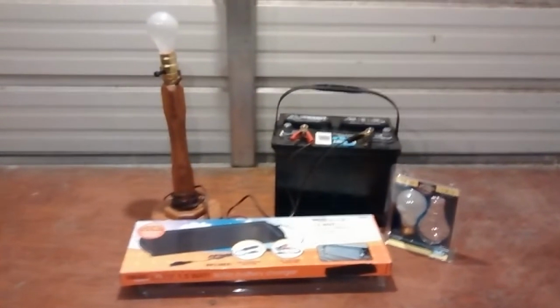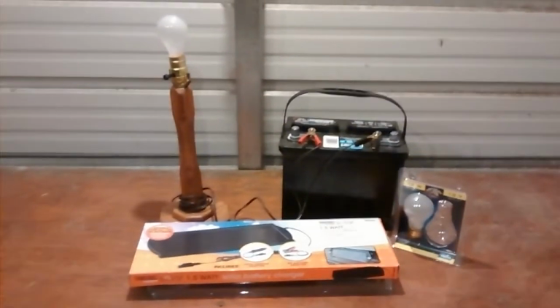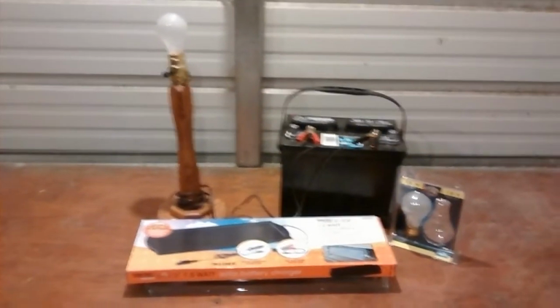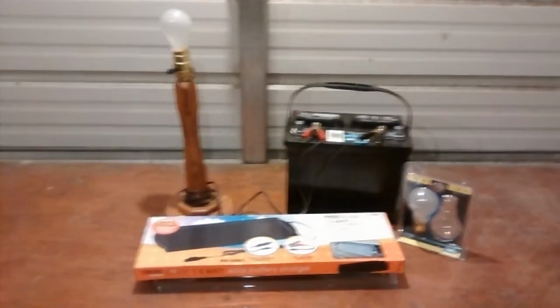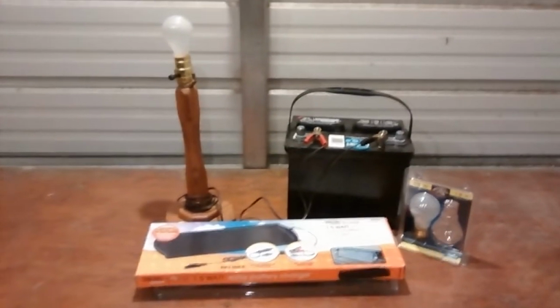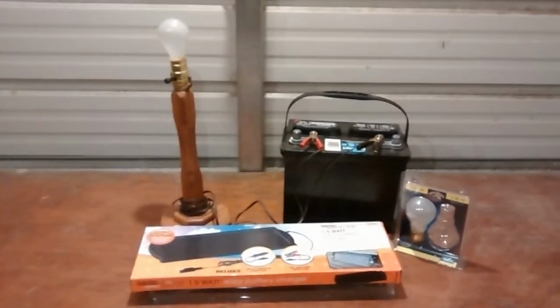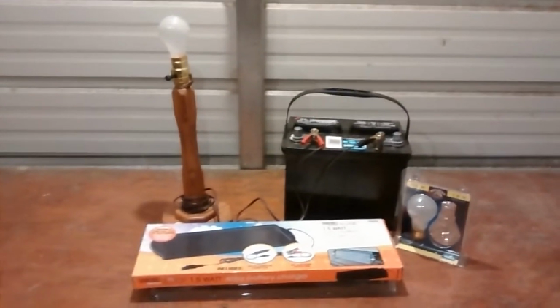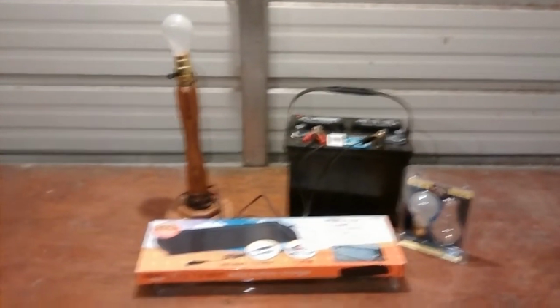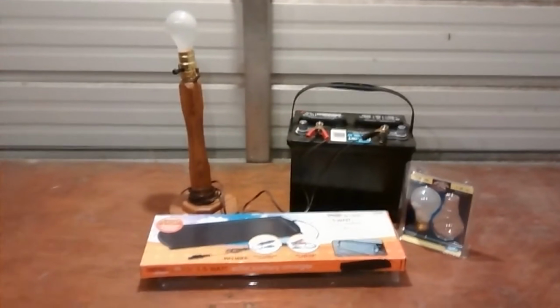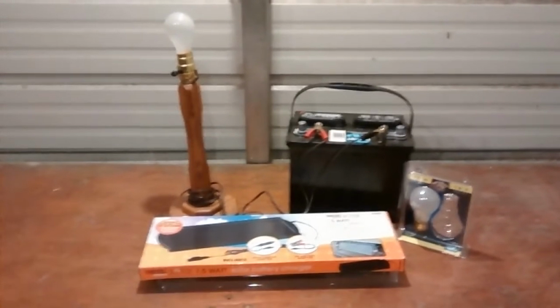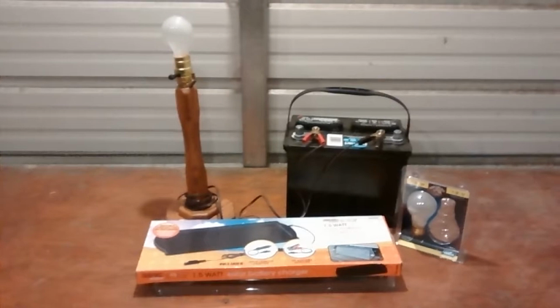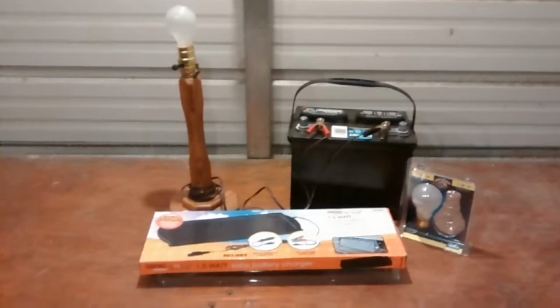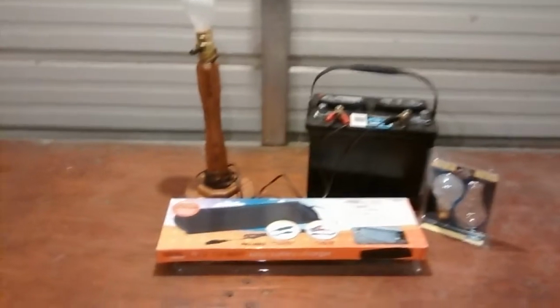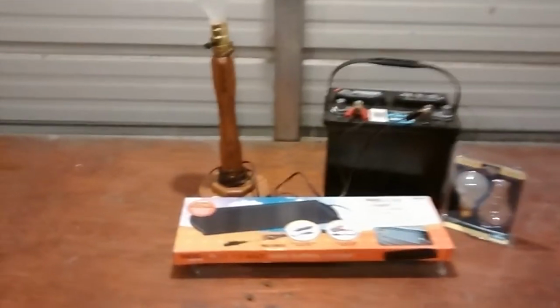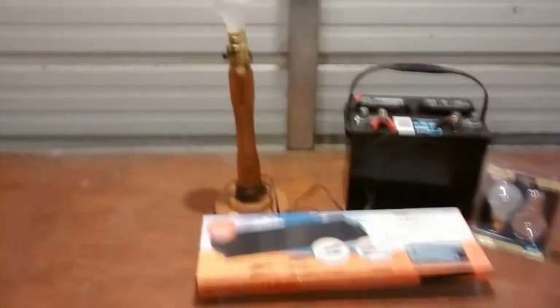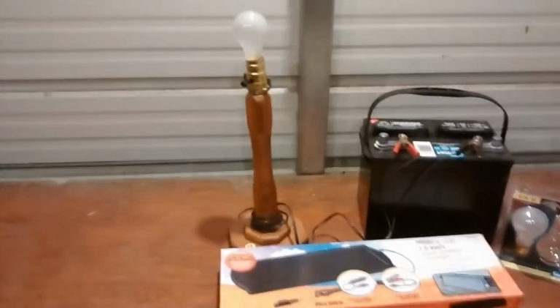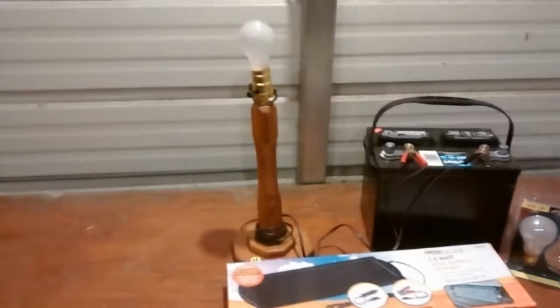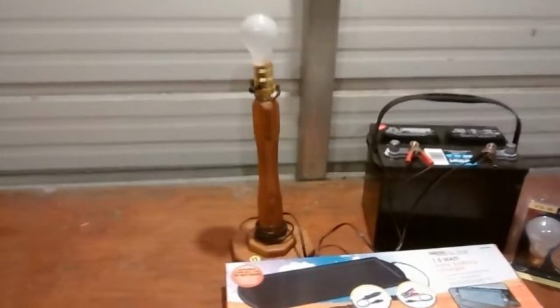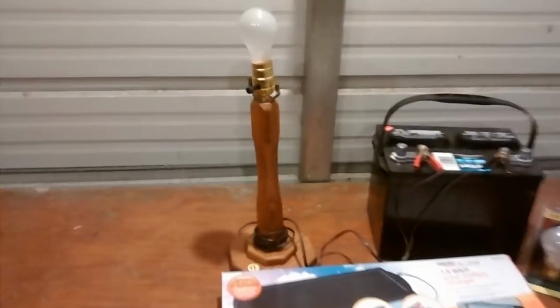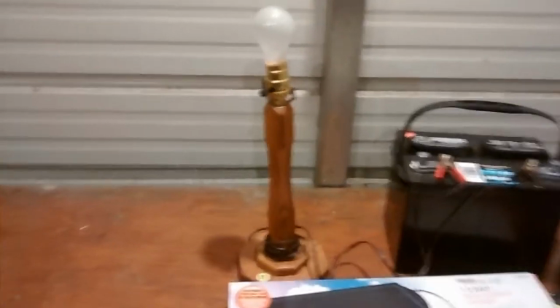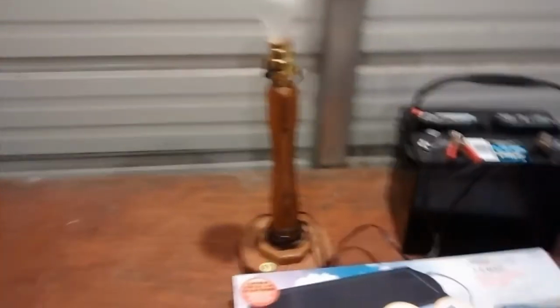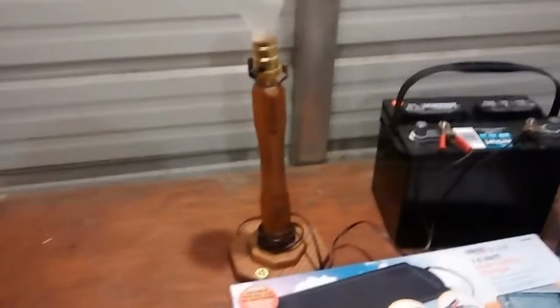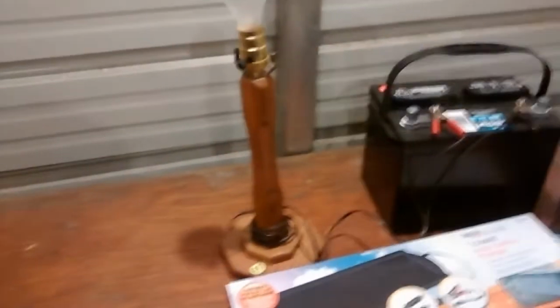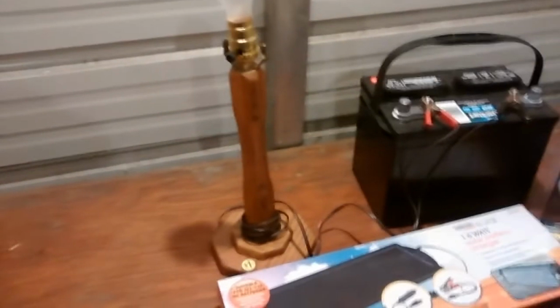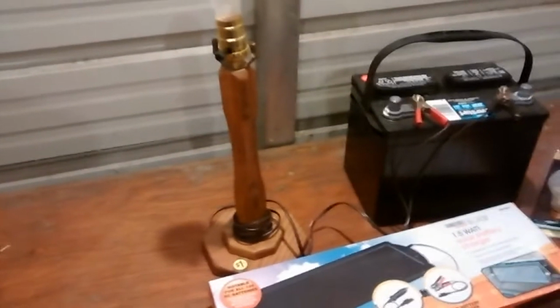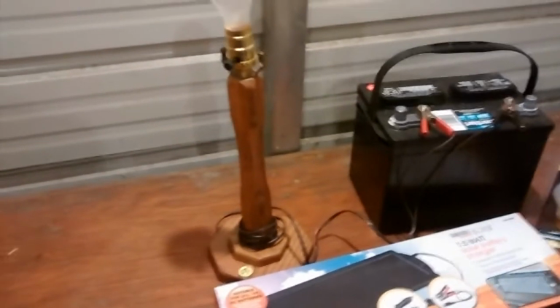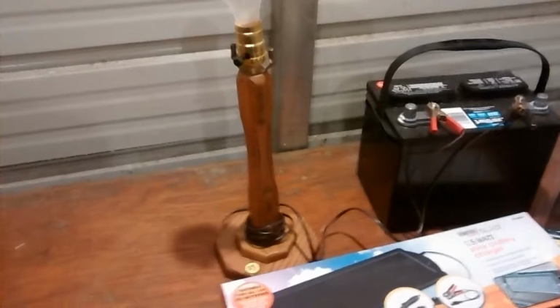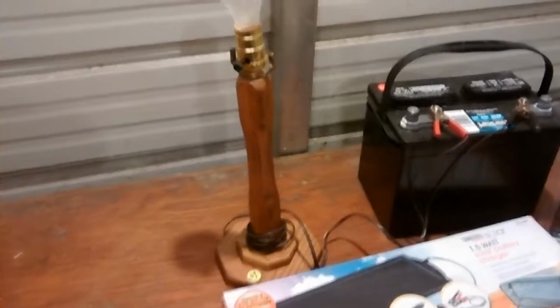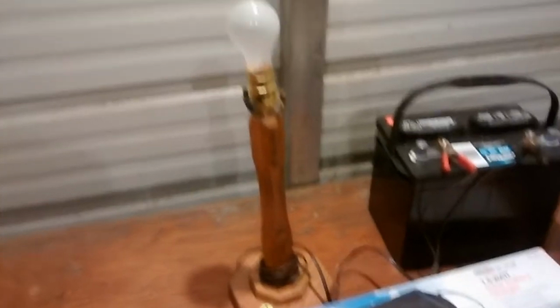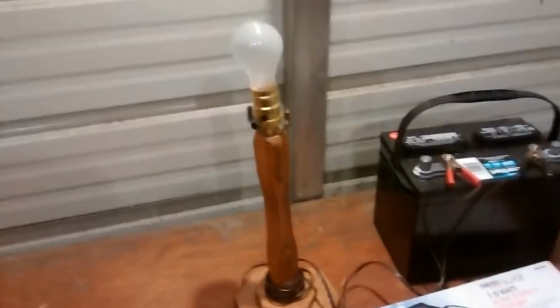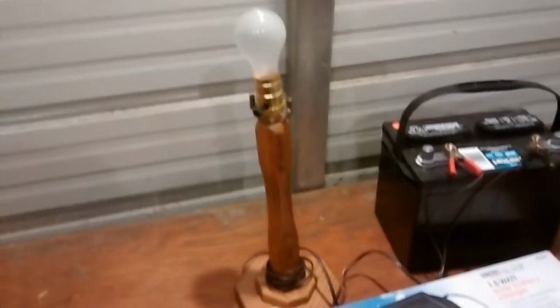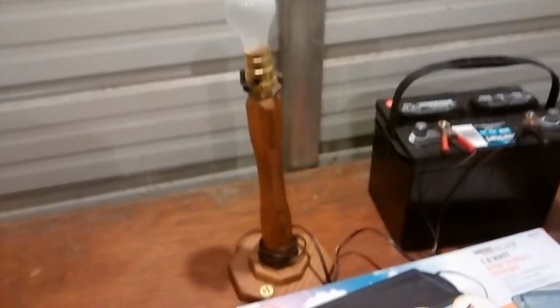Hey YouTubers, we're coming at you today with some Amish electricity. I picked this lamp up at an Amish yard sale. If you ever get a chance to stop at them, it's good to stop because you never know what you're going to find.